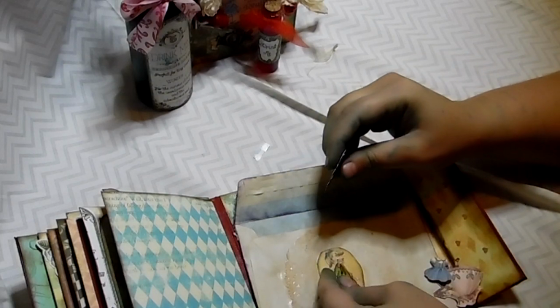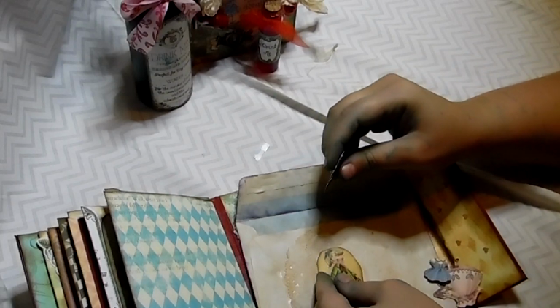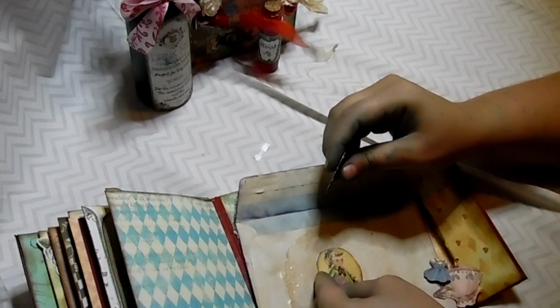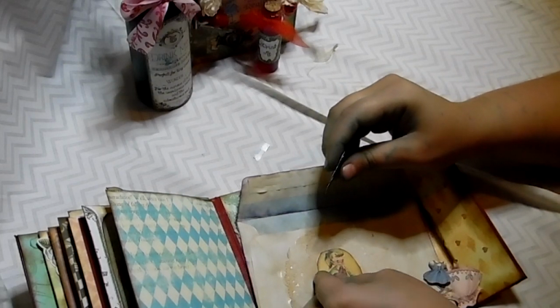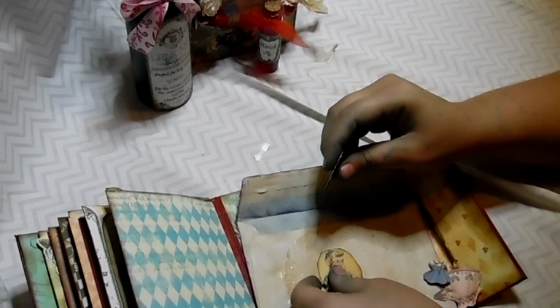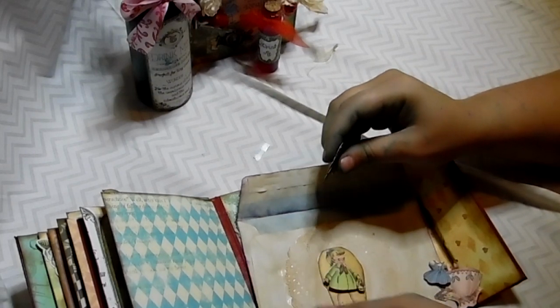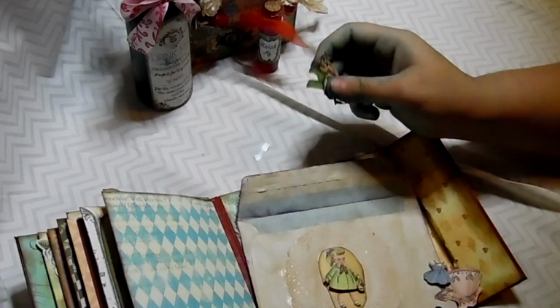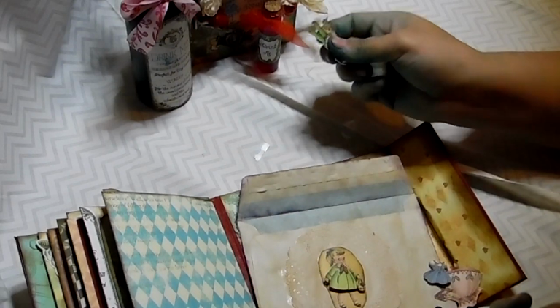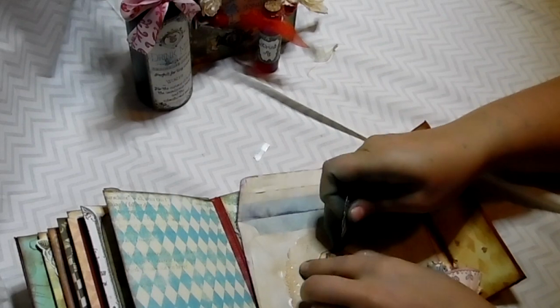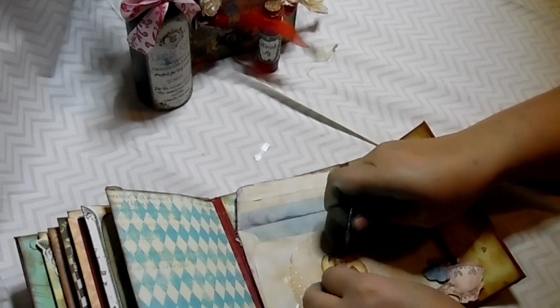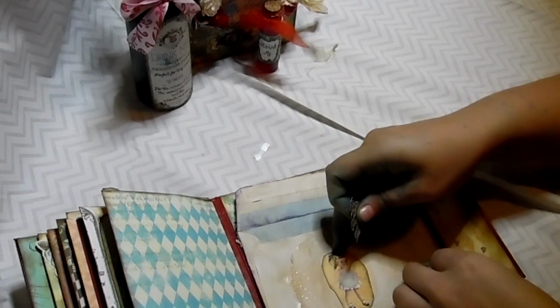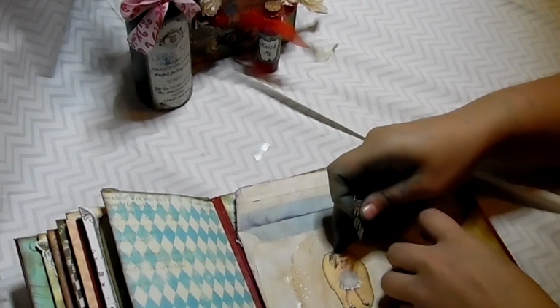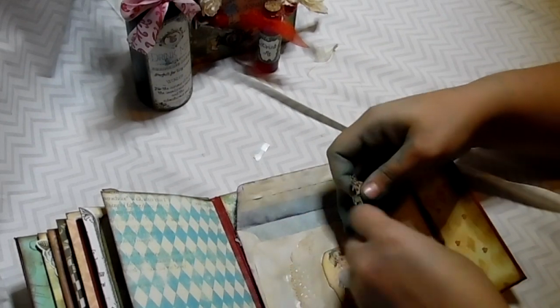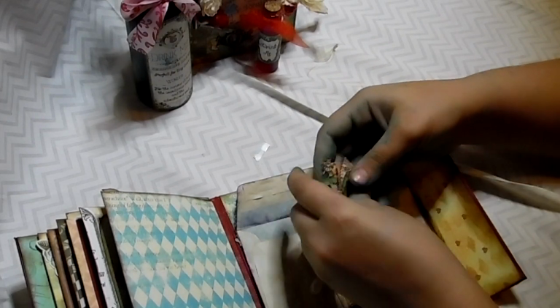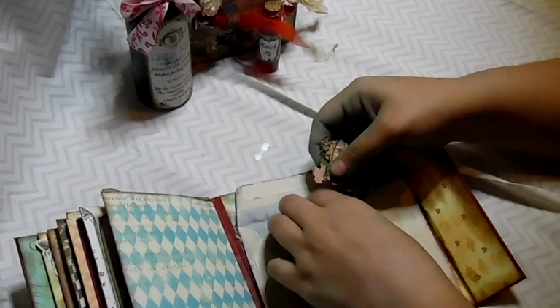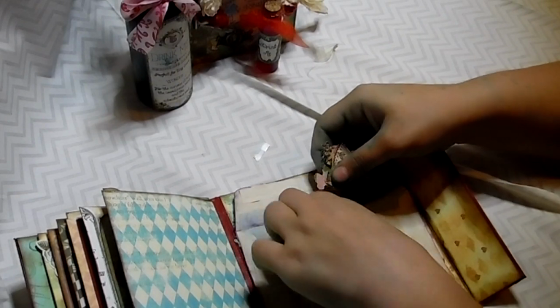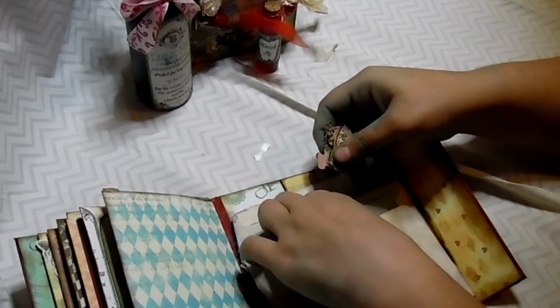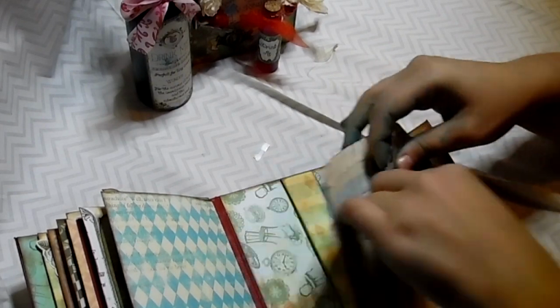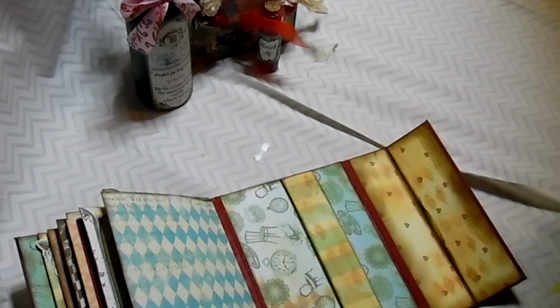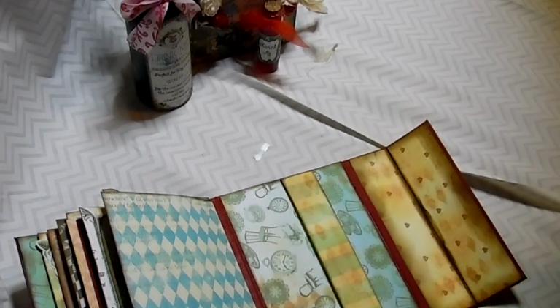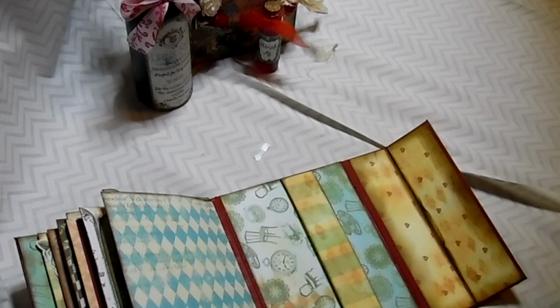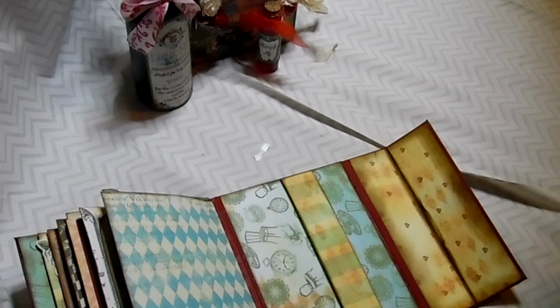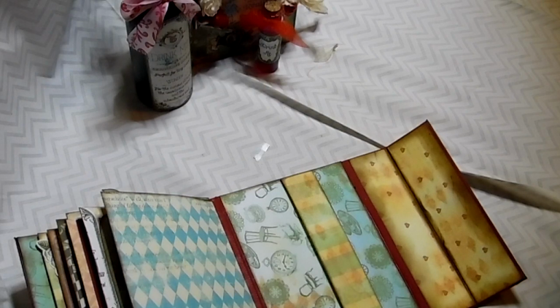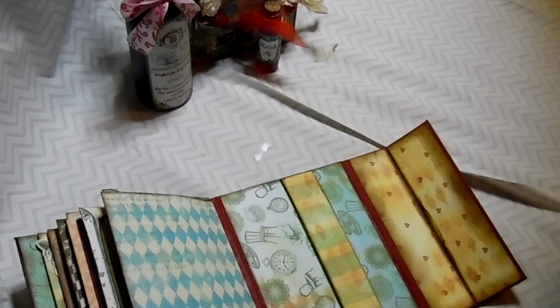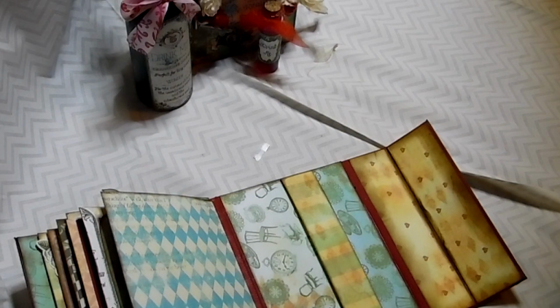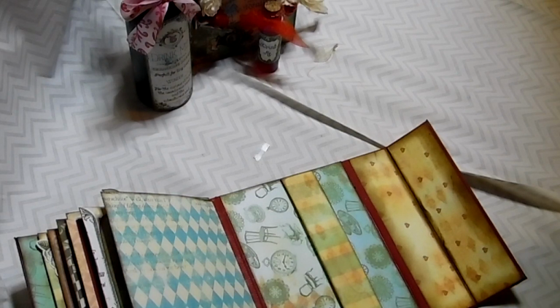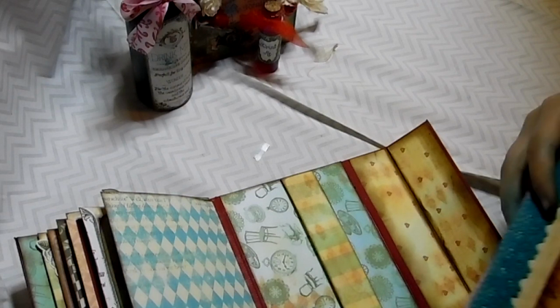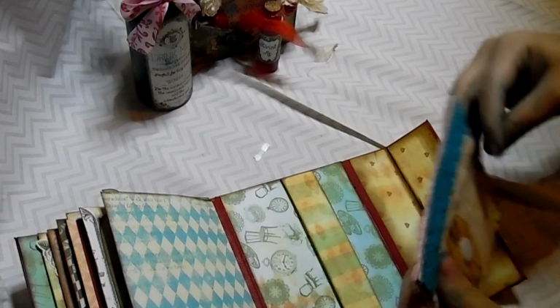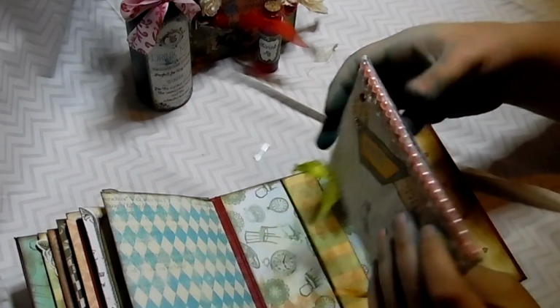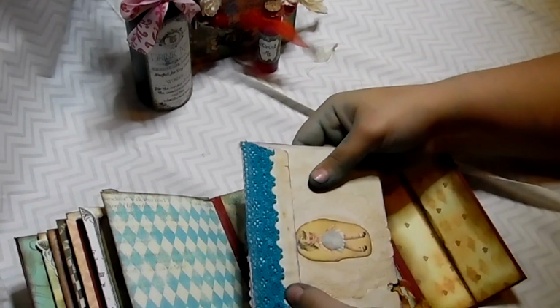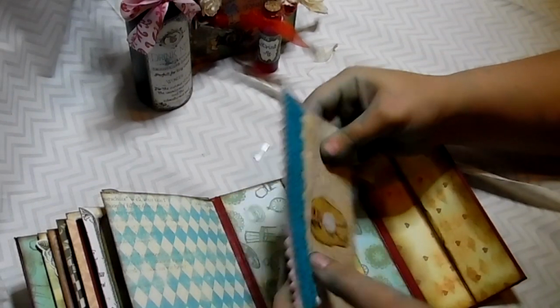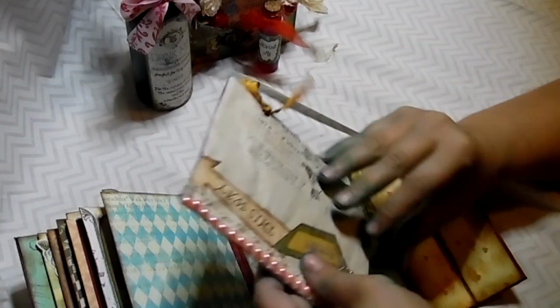I'm actually planning to make an Alice in Wonderland journal — I already have everything cut out and dyed. One of the fun things I made is an envelope where the back side has Alice on it, and from the dress-Alice pieces I added Velcro so you can literally dress Alice. There are about four or five outfits inside. Super adorable!